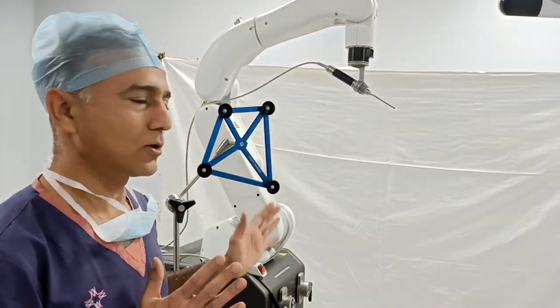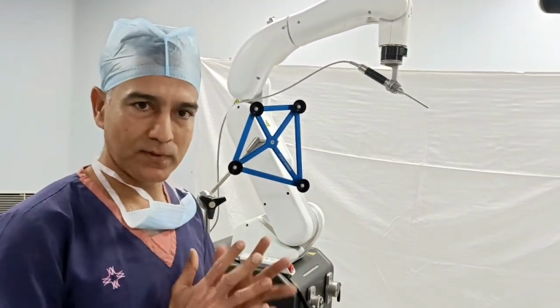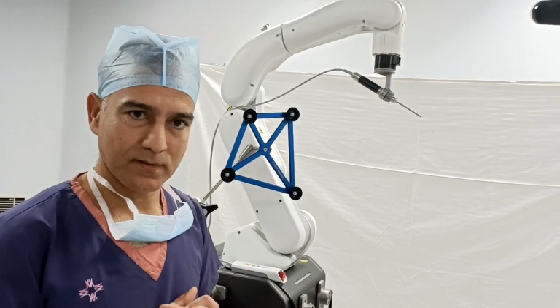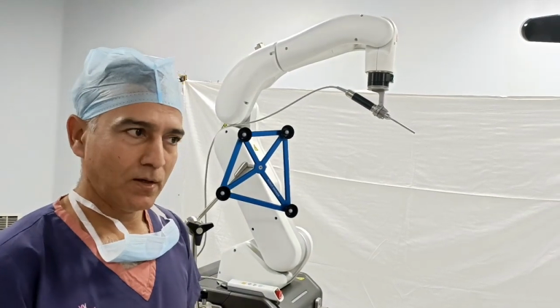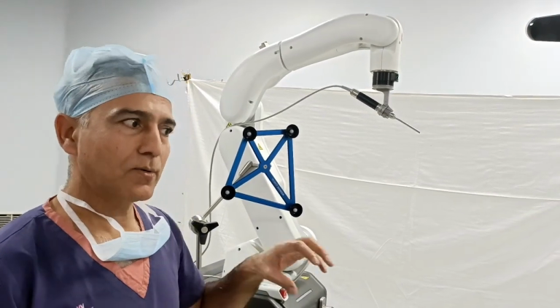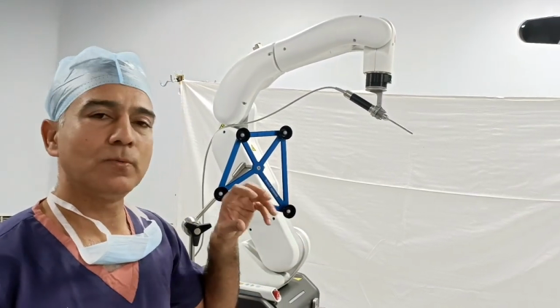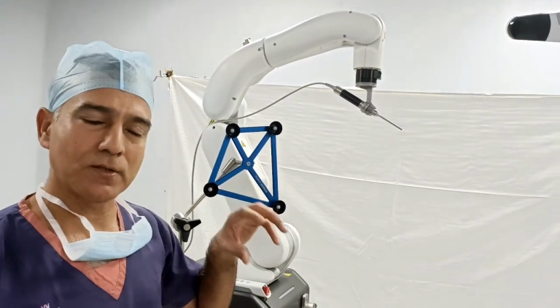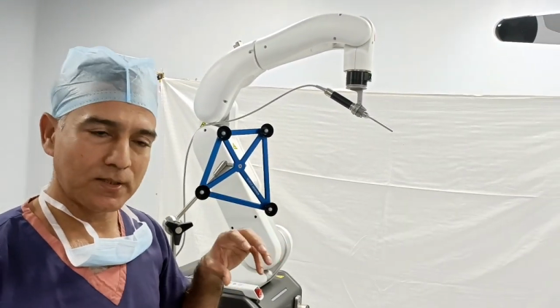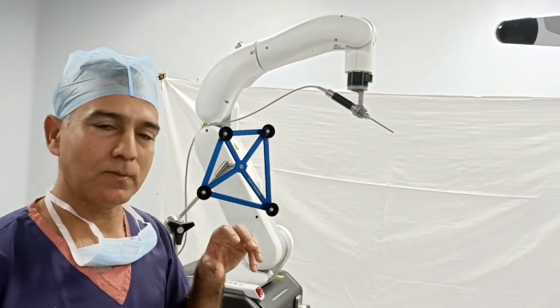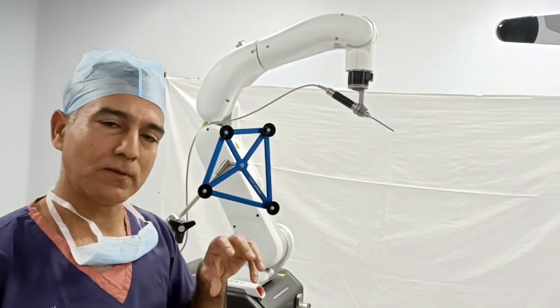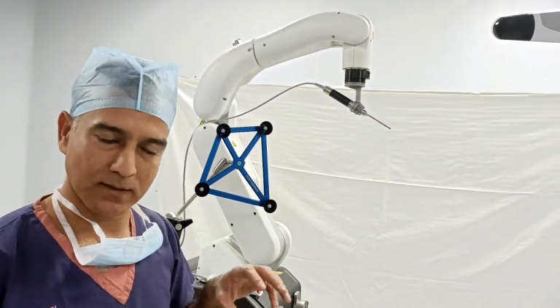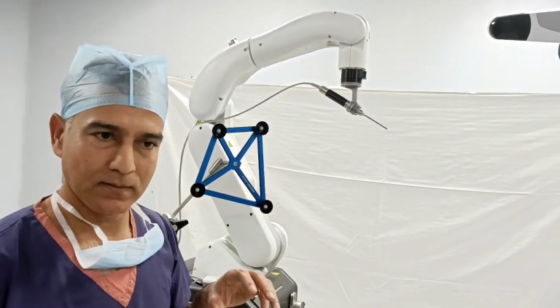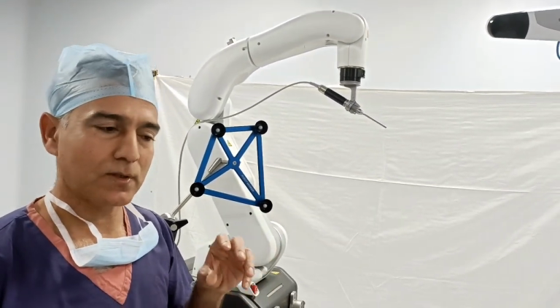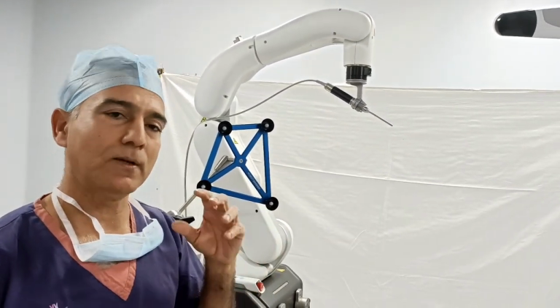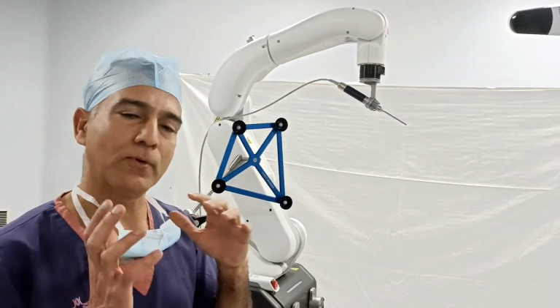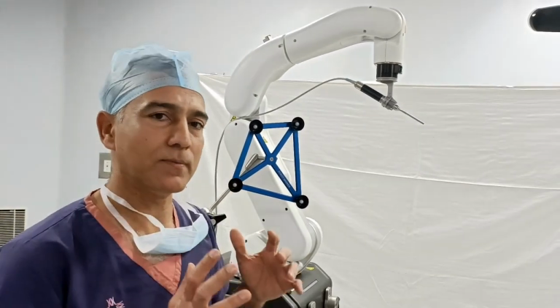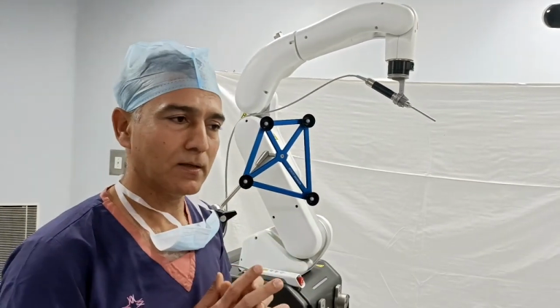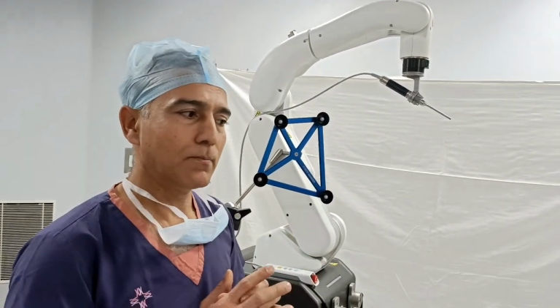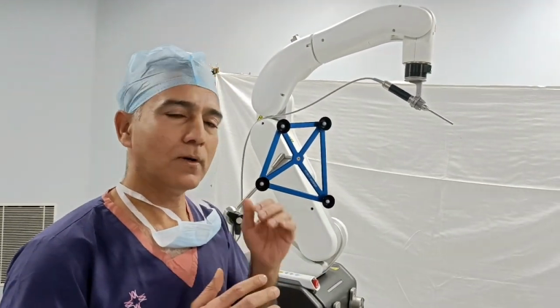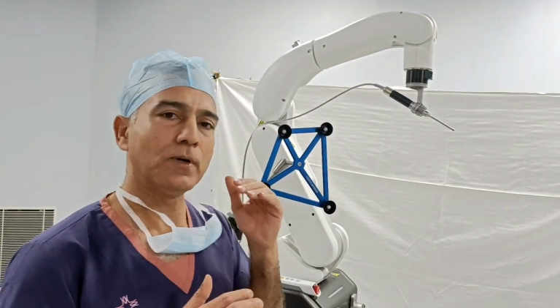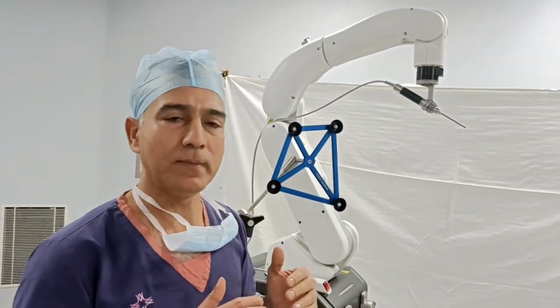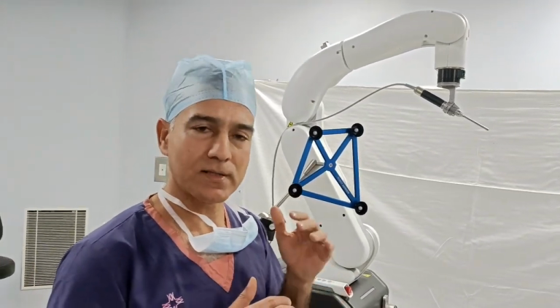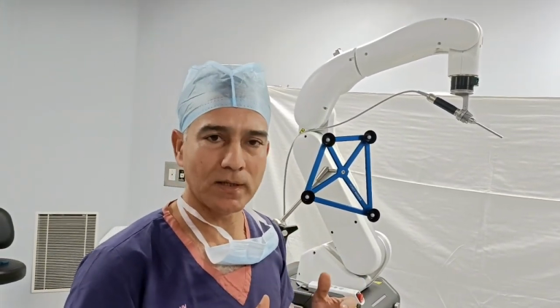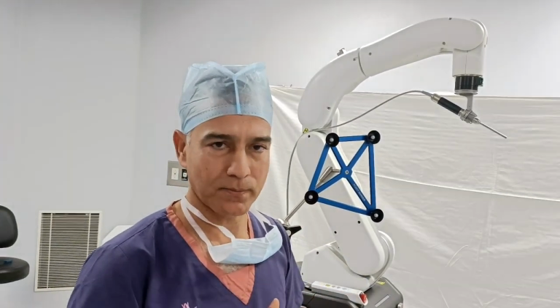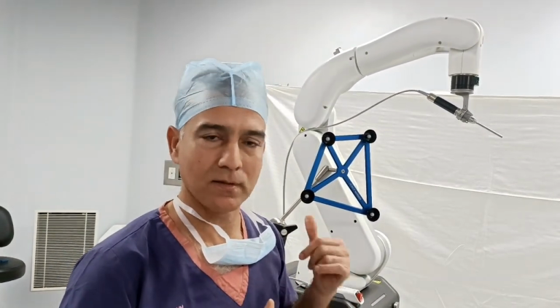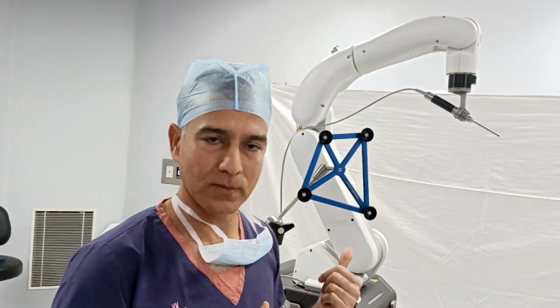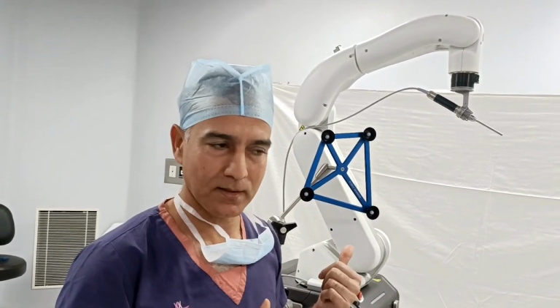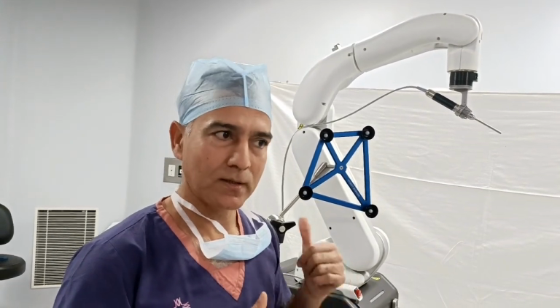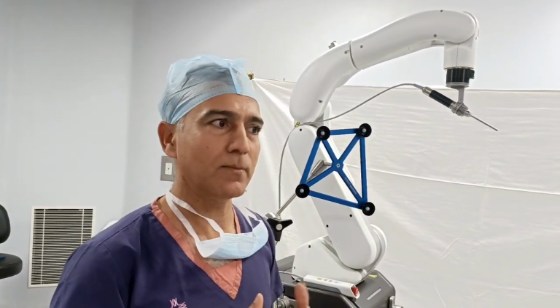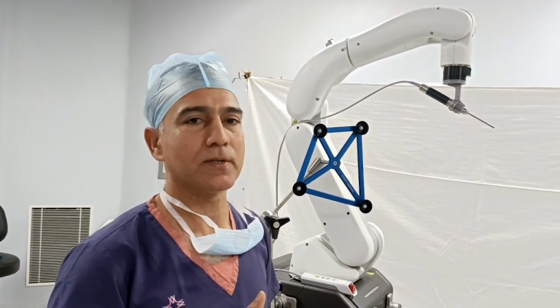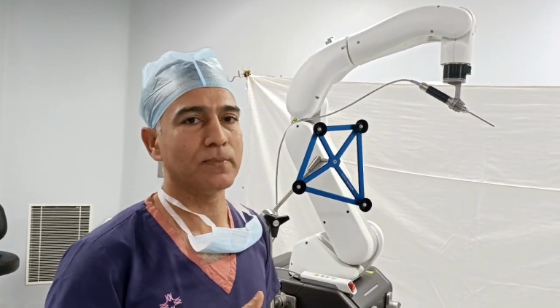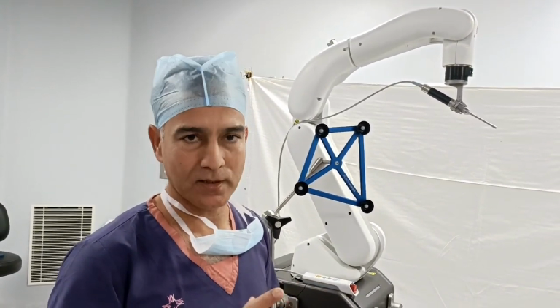This robot is with us now. We will feed any picture of the patient's bone, and we will give any information. We will achieve accuracy up to less than 1 mm, so we will get the best results.